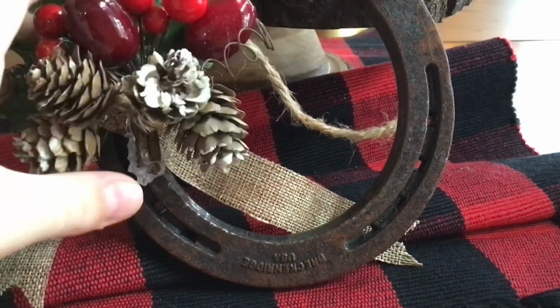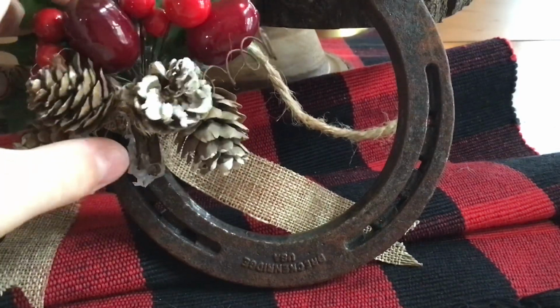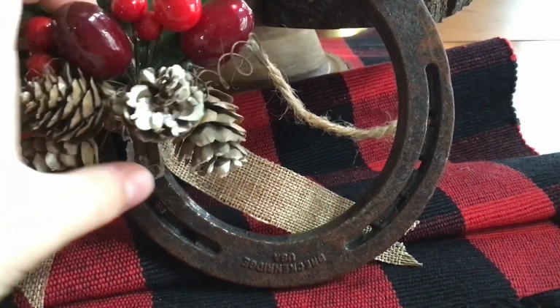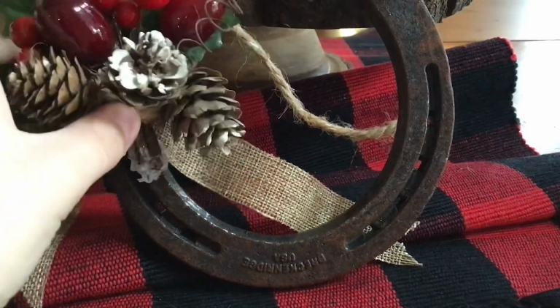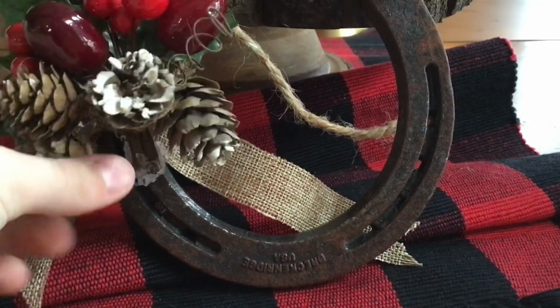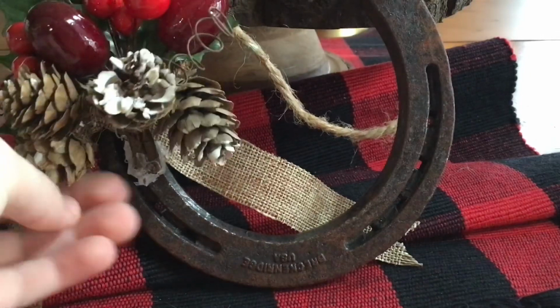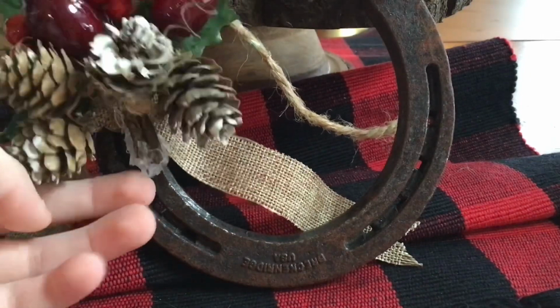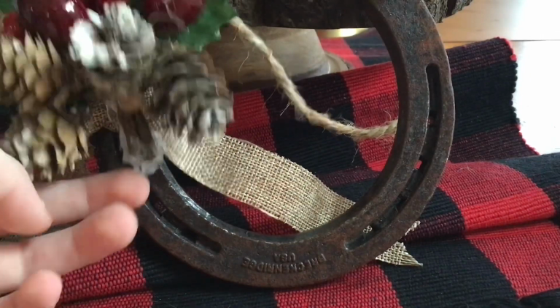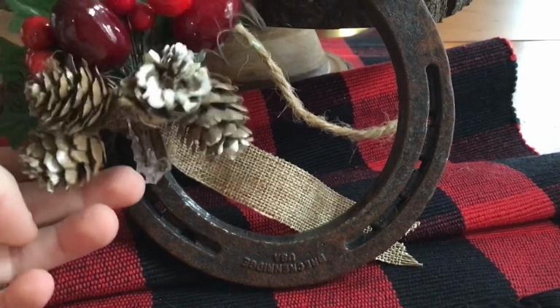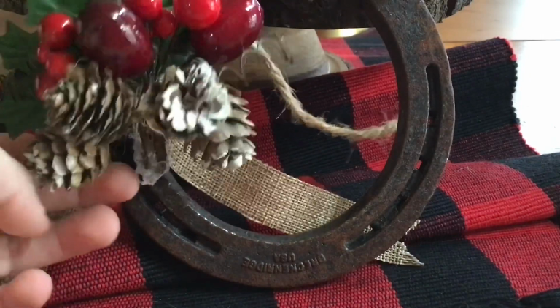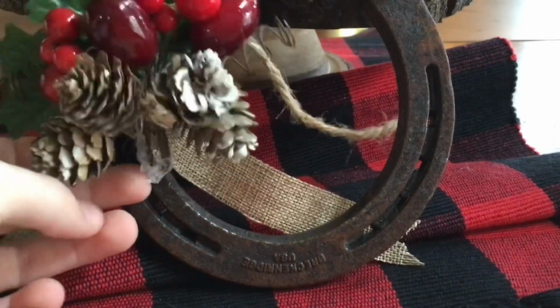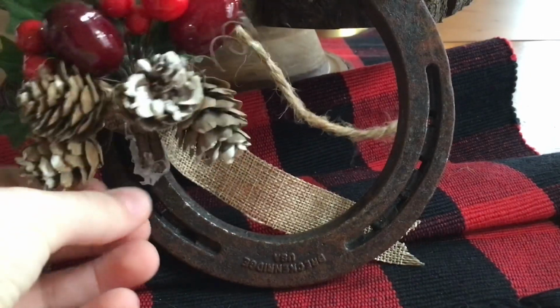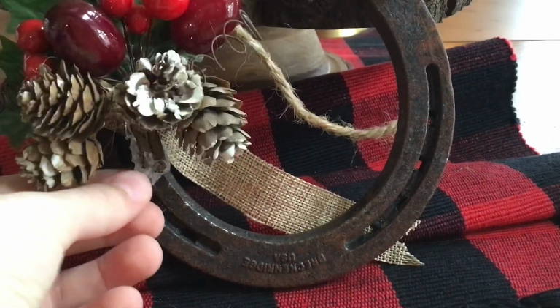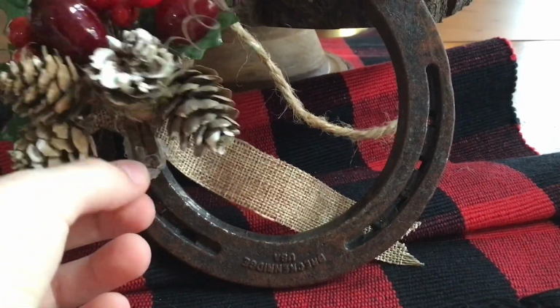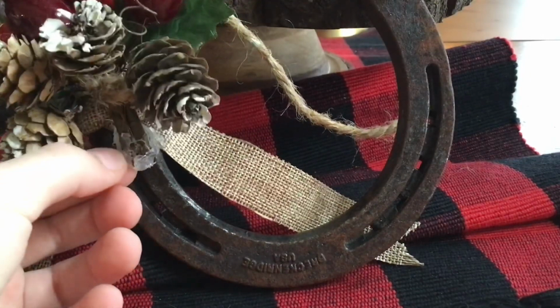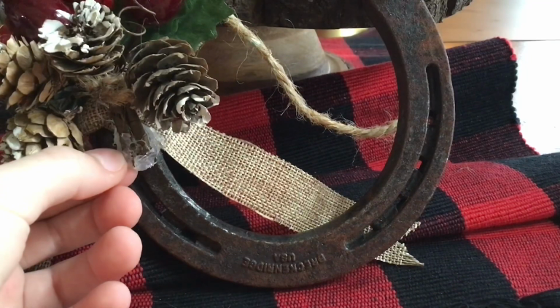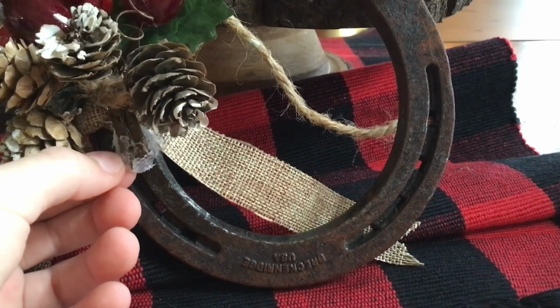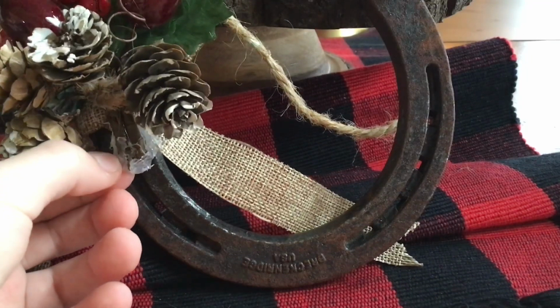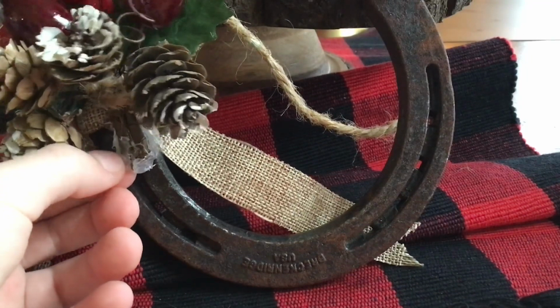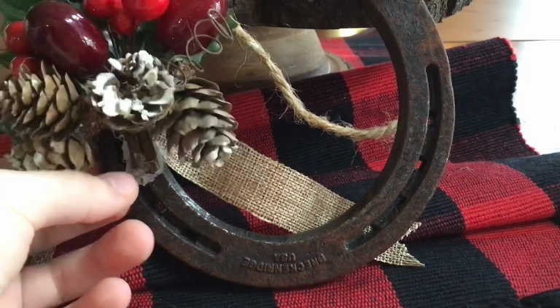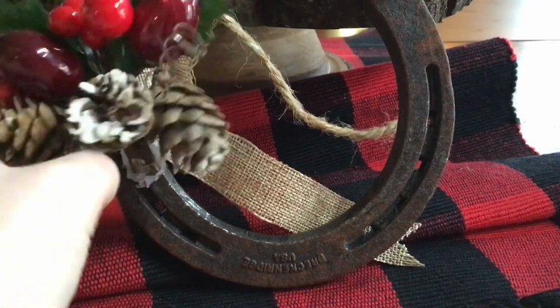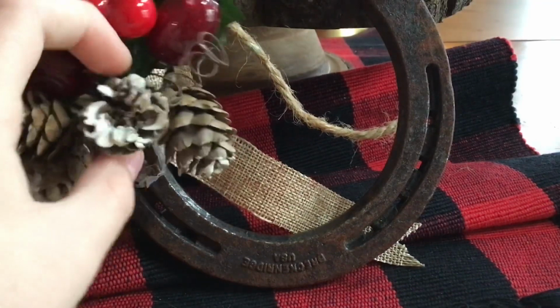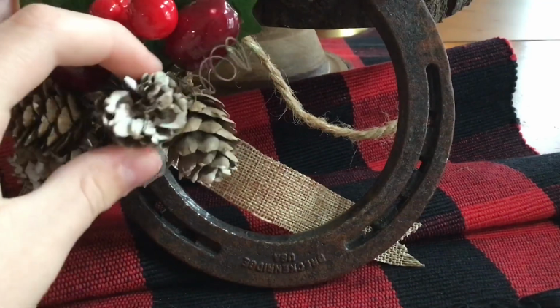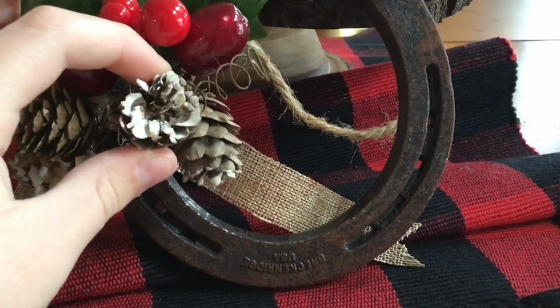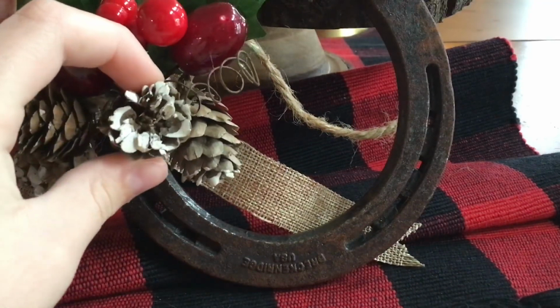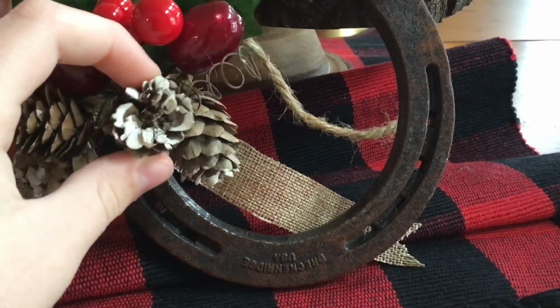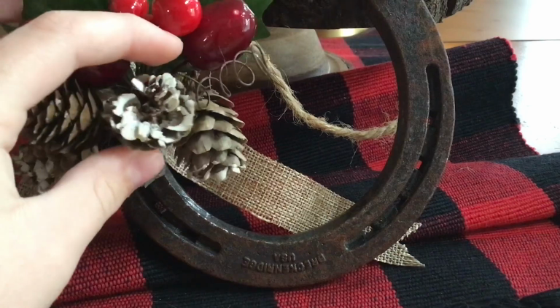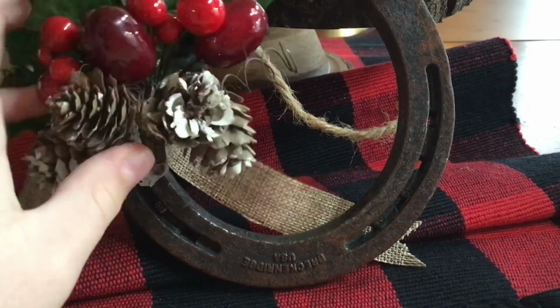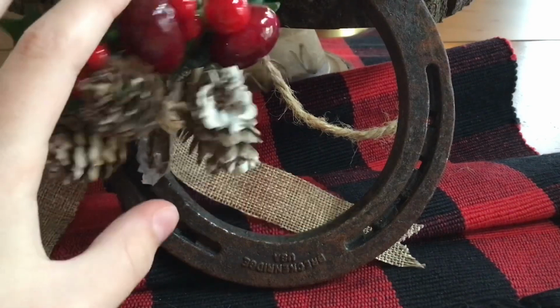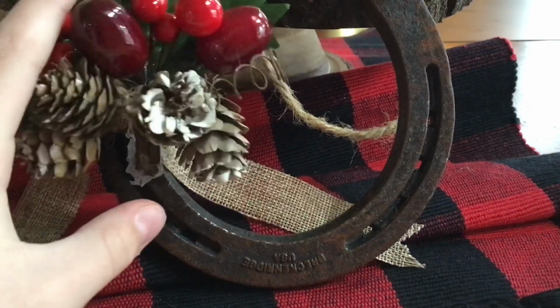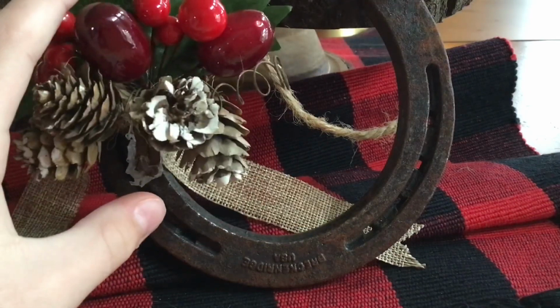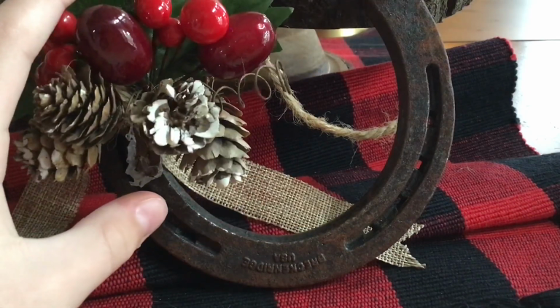But I can definitely tell there are some flaws. It is definitely falling apart where they put hot glue — a lot of hot glue. And one of the pine cones is smushed.